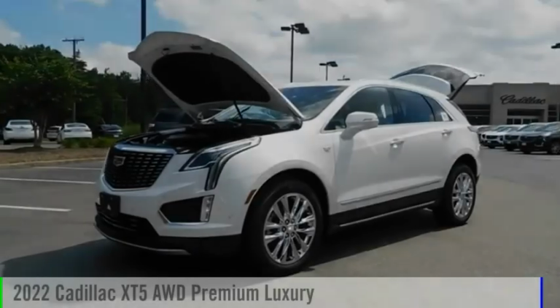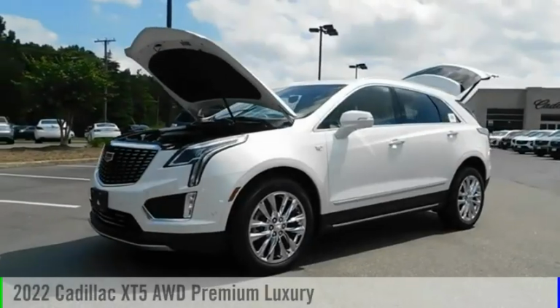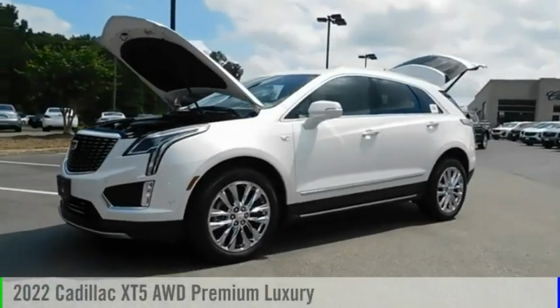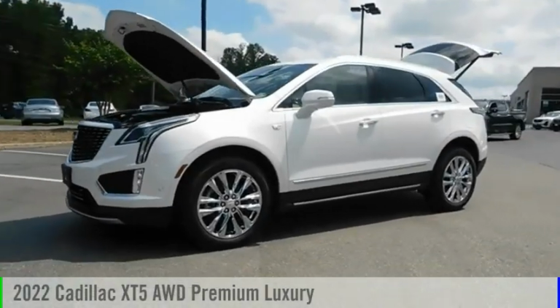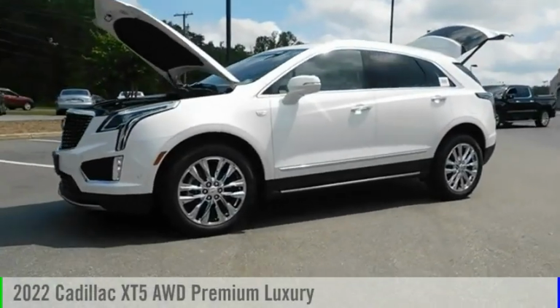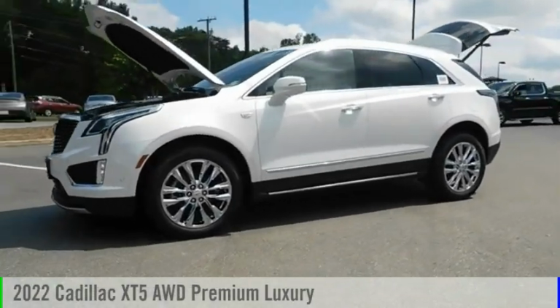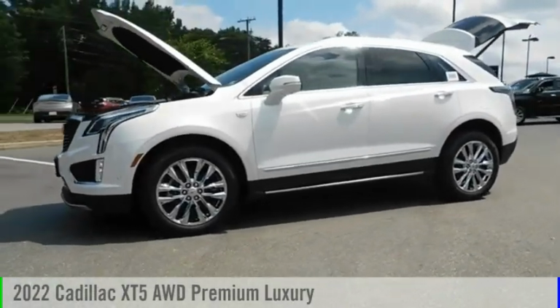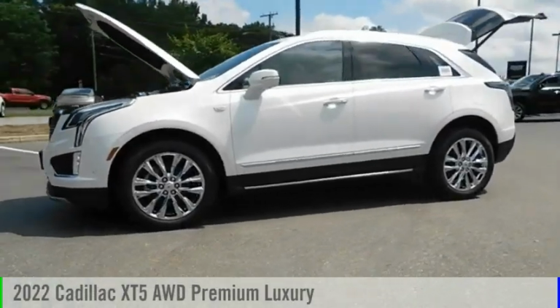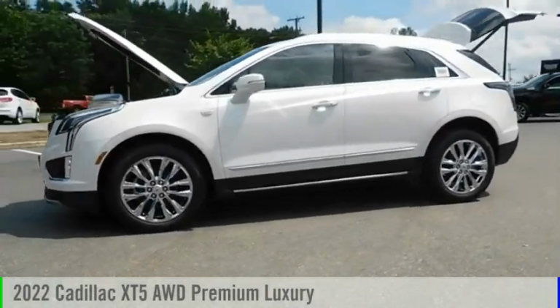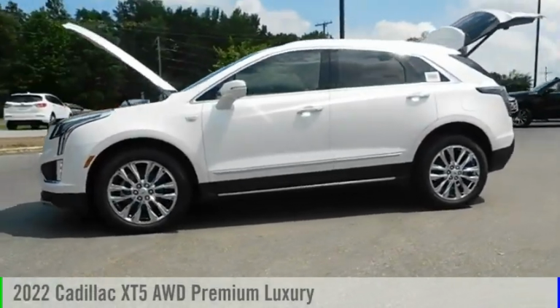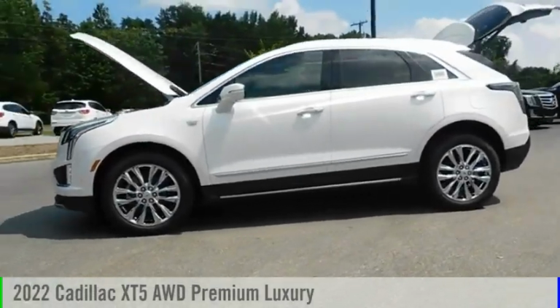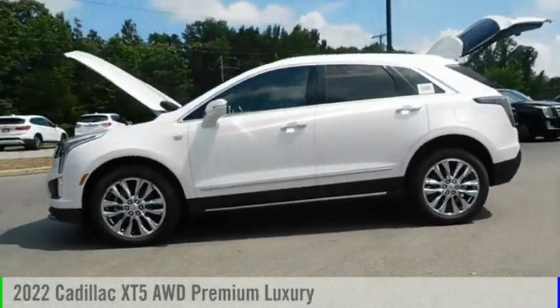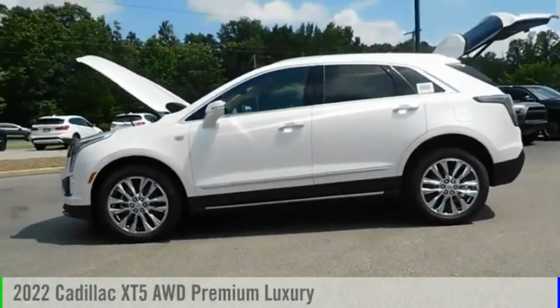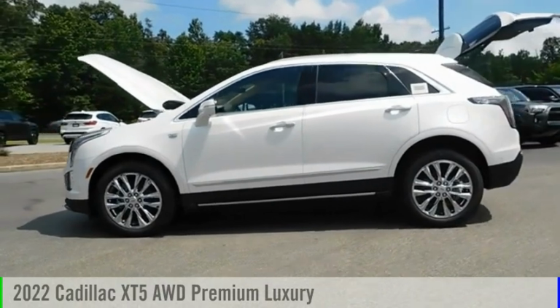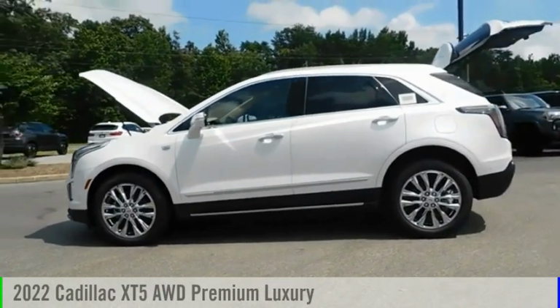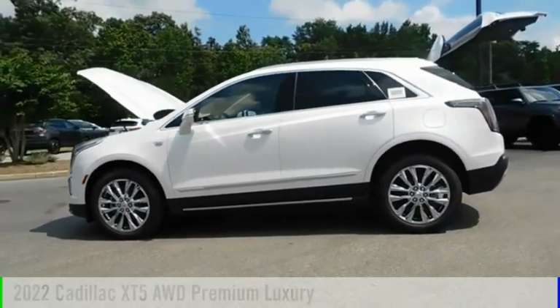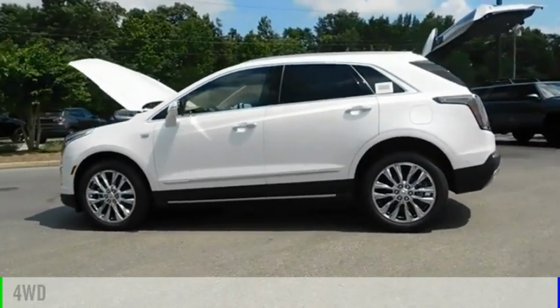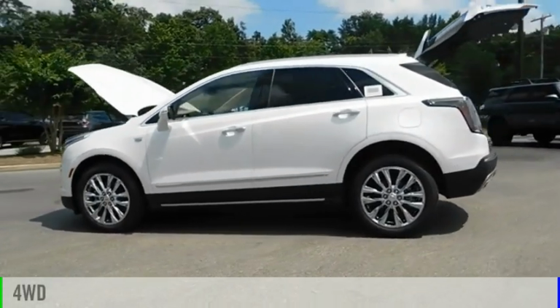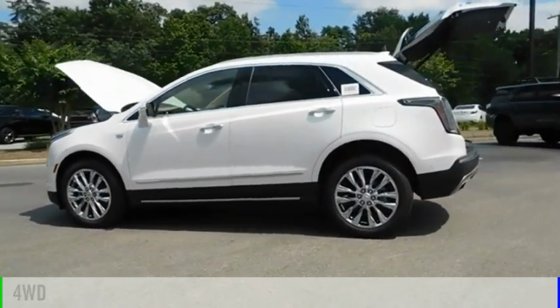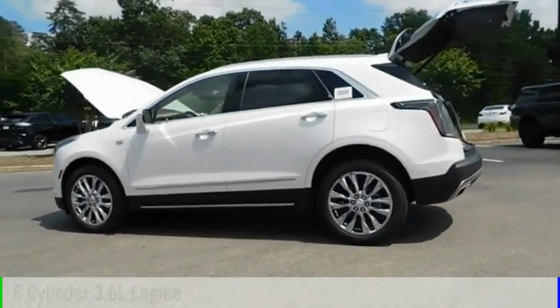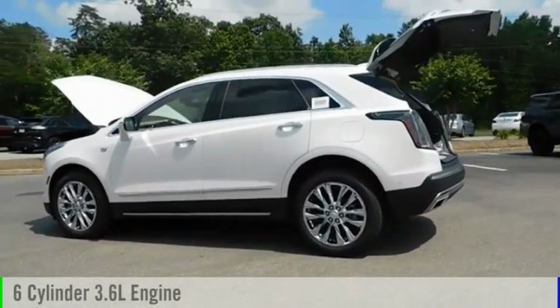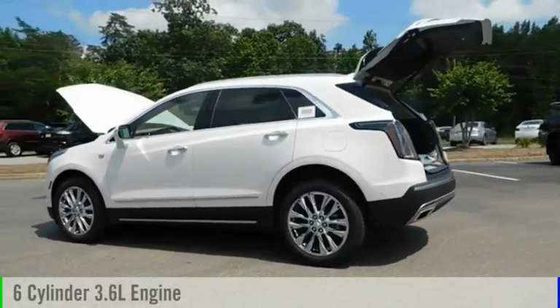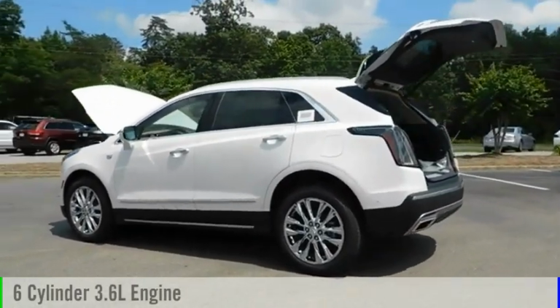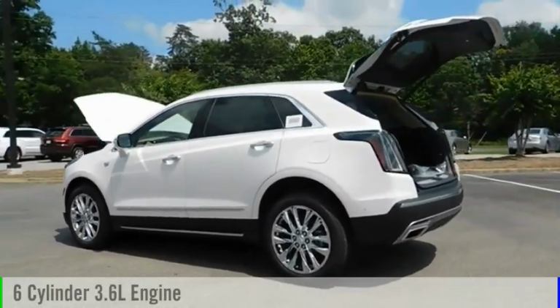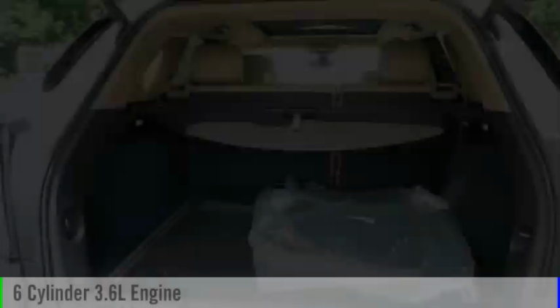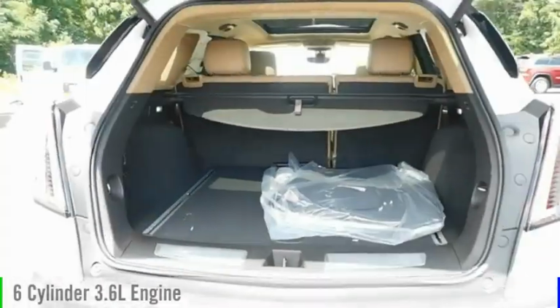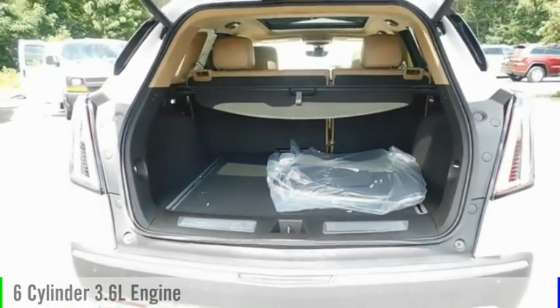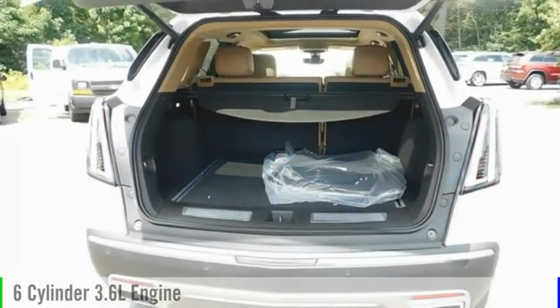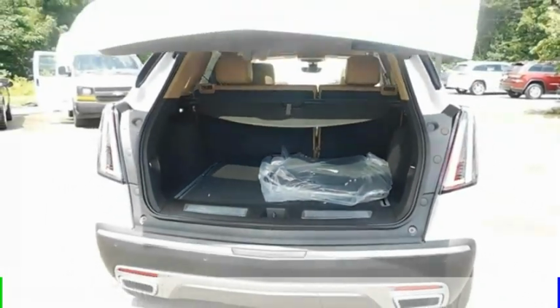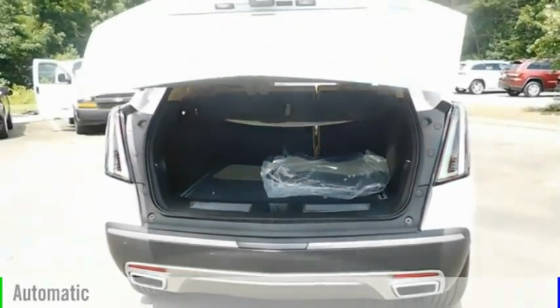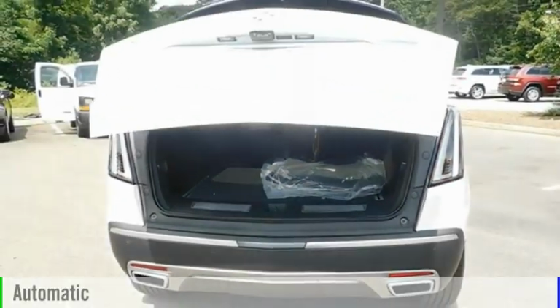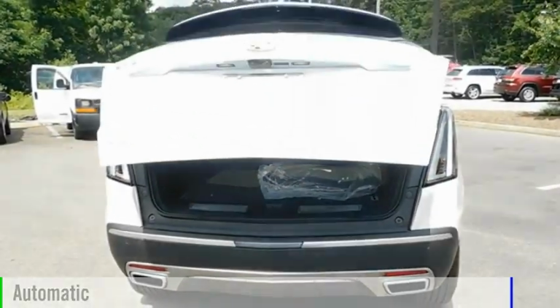Come test drive the 2022 Cadillac XT5. This vehicle is powered by a four-wheel drive, six-cylinder, 3.6-liter engine, and comes with an automatic transmission.